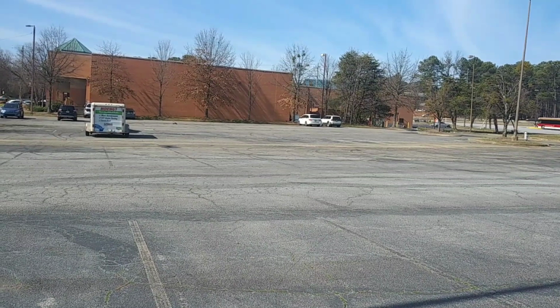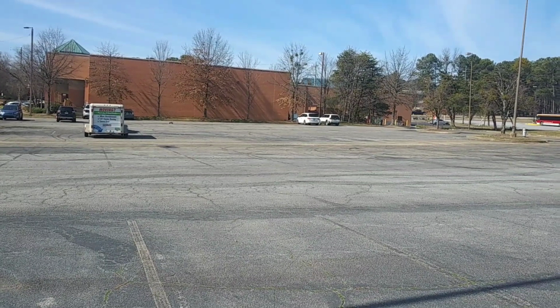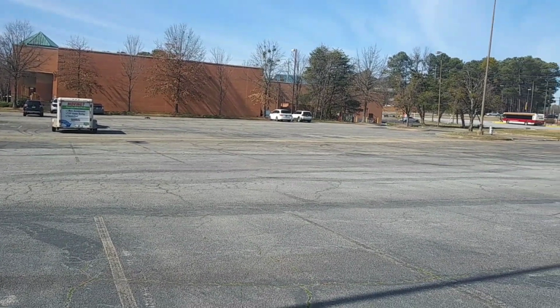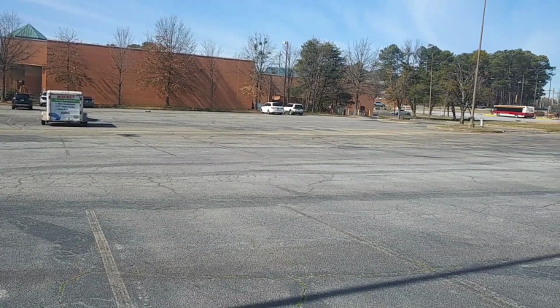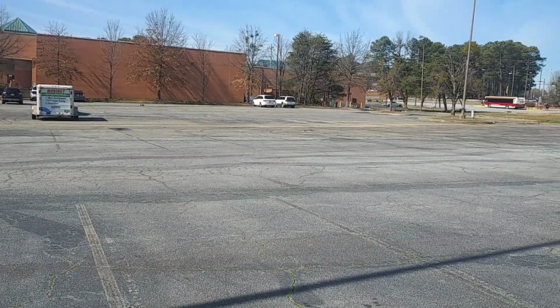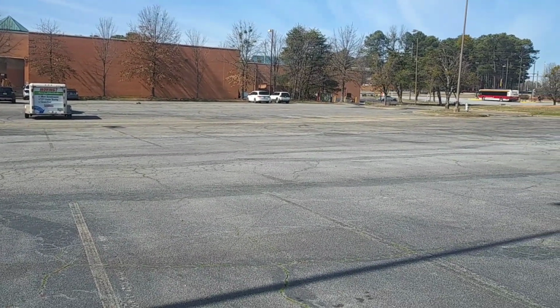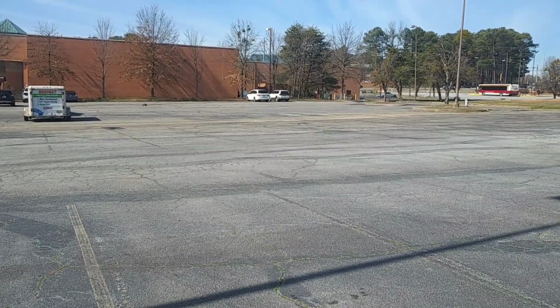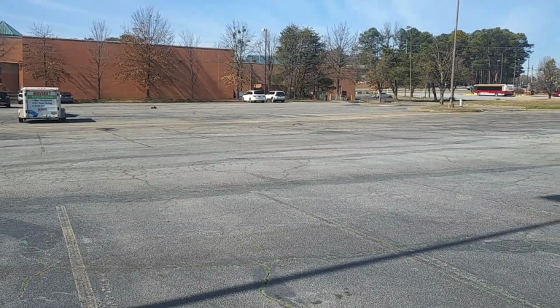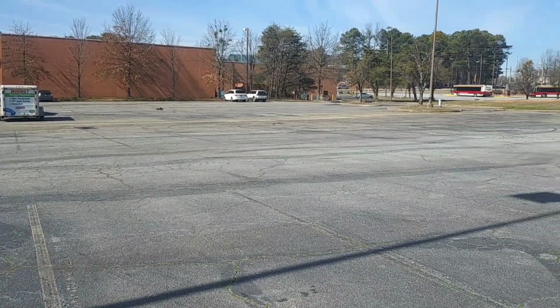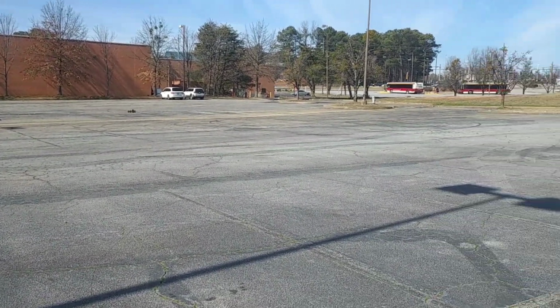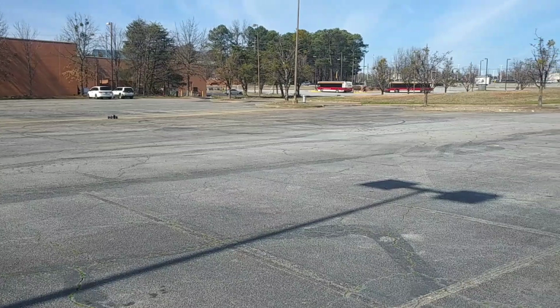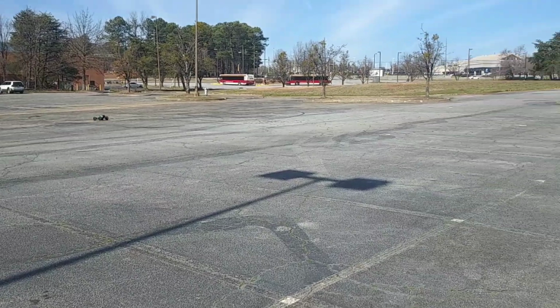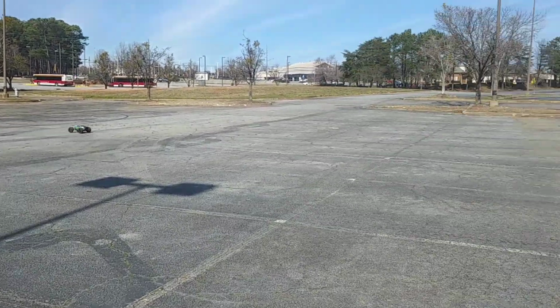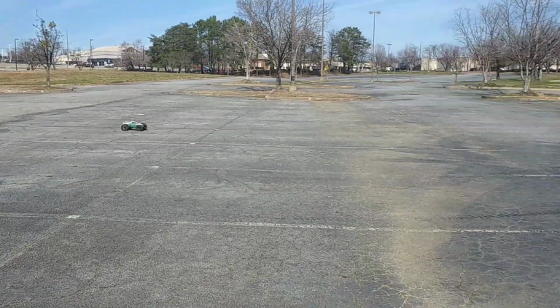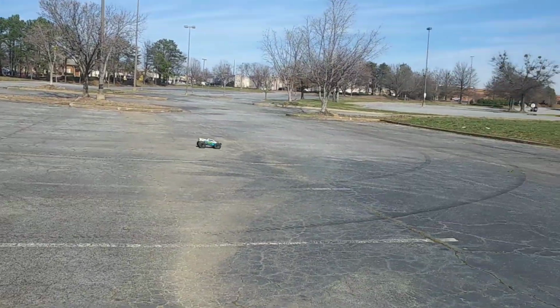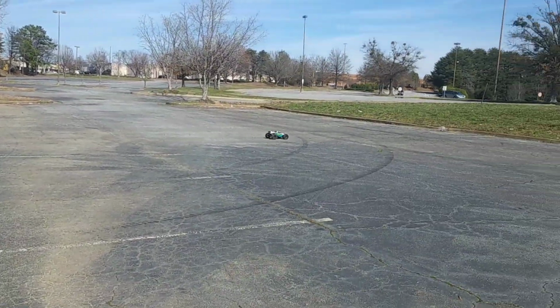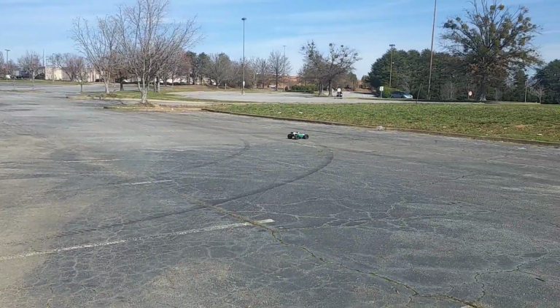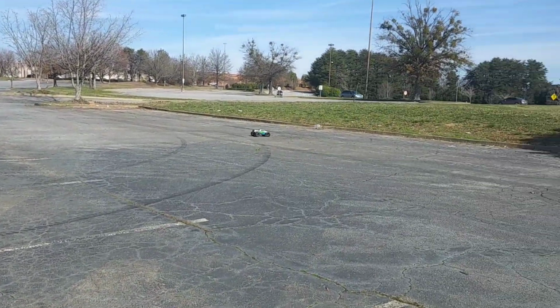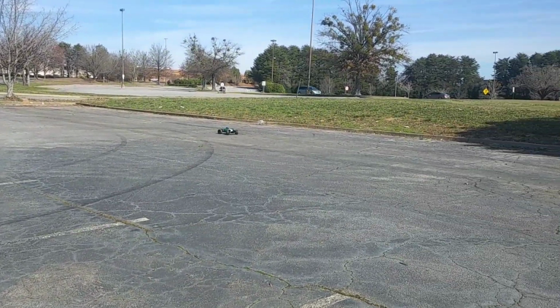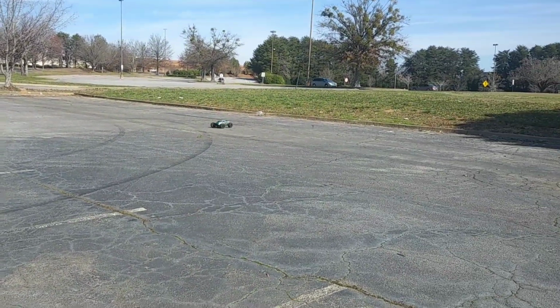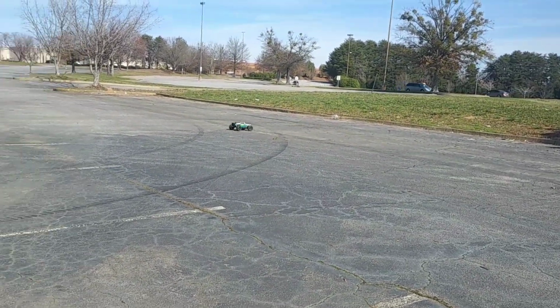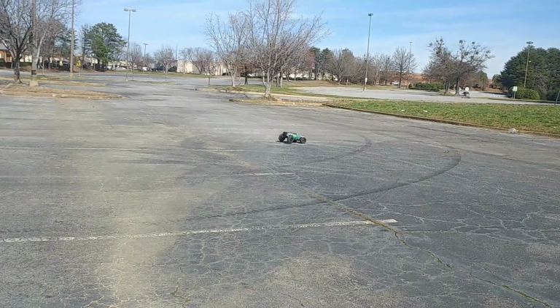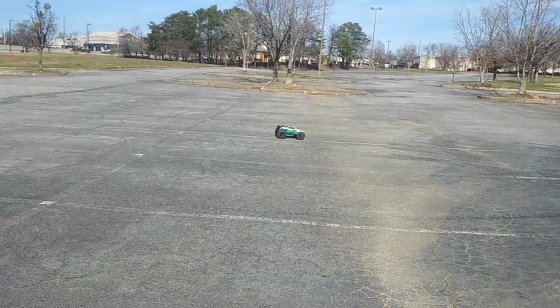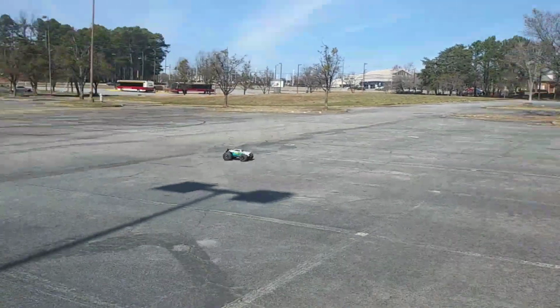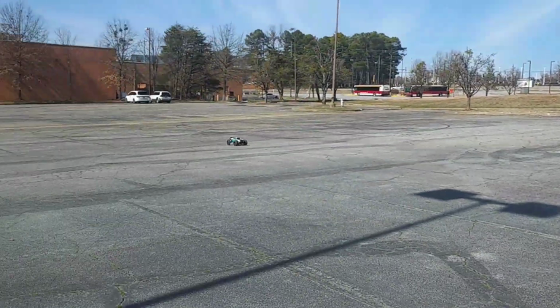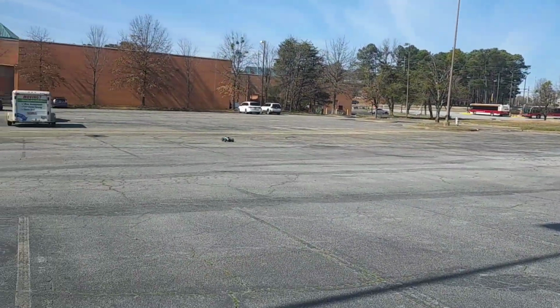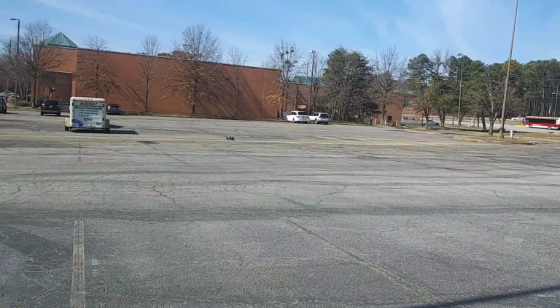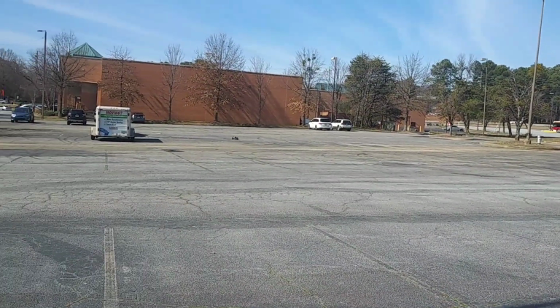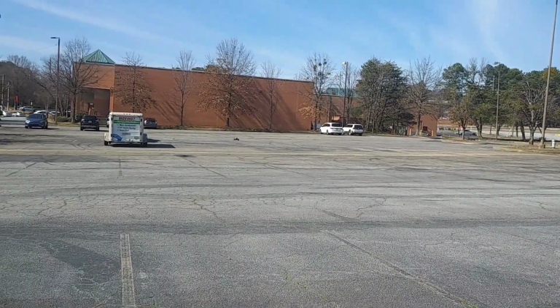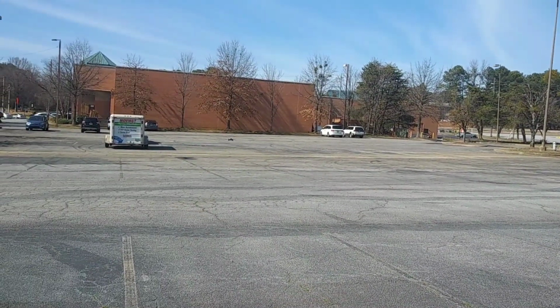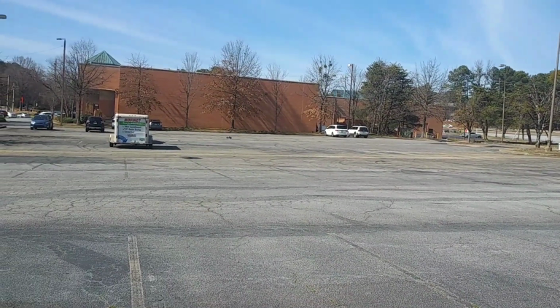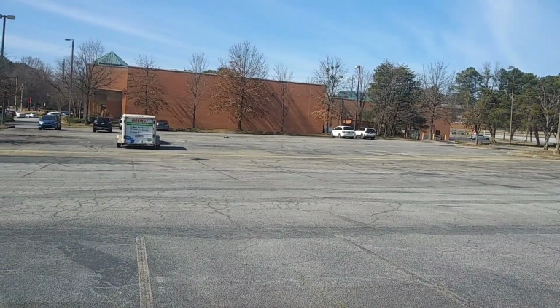I think my Kyosho buggy got about 36 out the box, and then when I went to a 17-tooth pinion I got like 47. So of course if he gears up he's going to get a lot more speed on this.